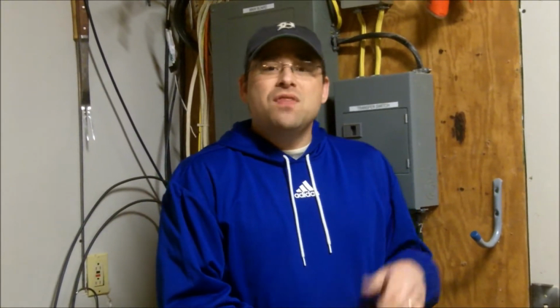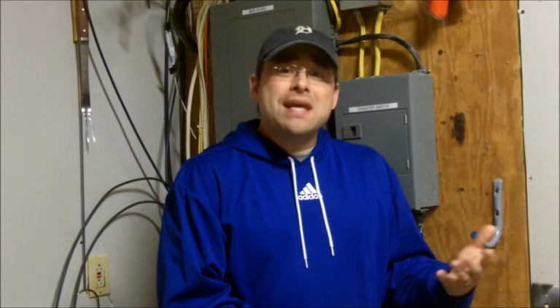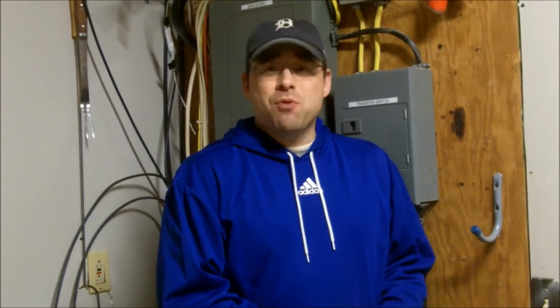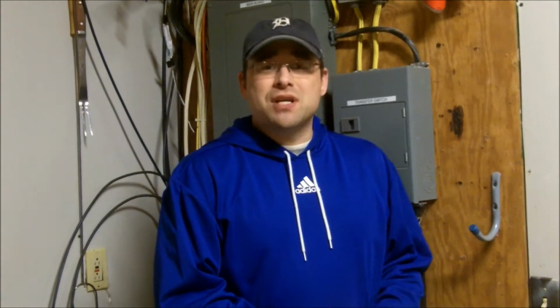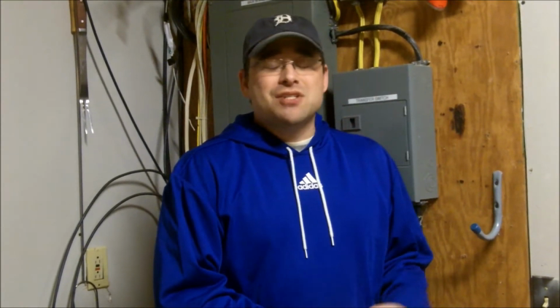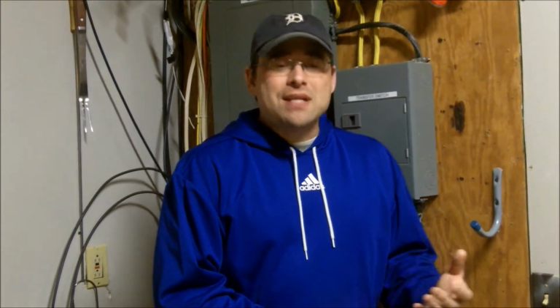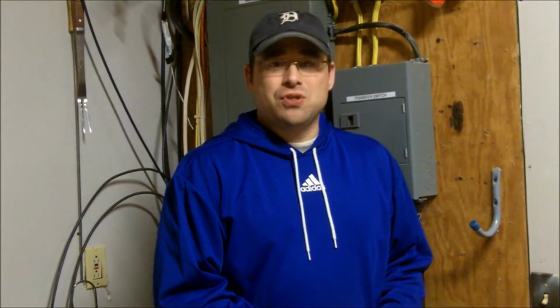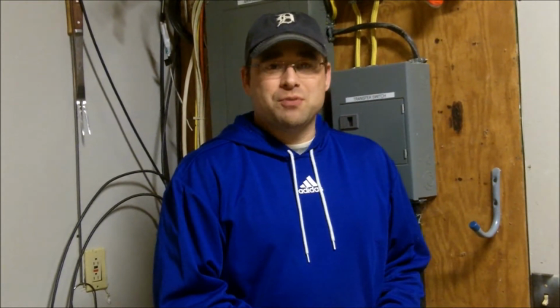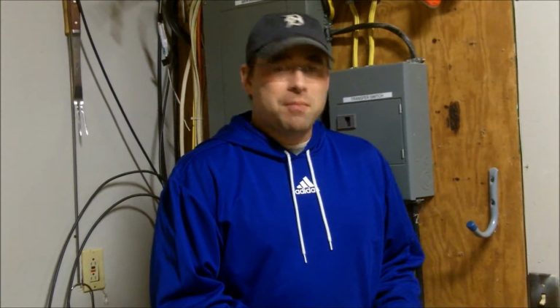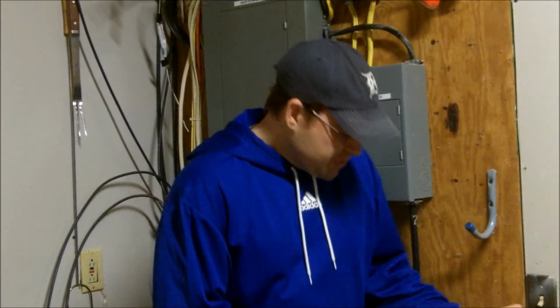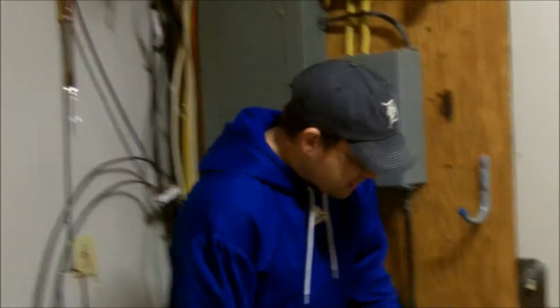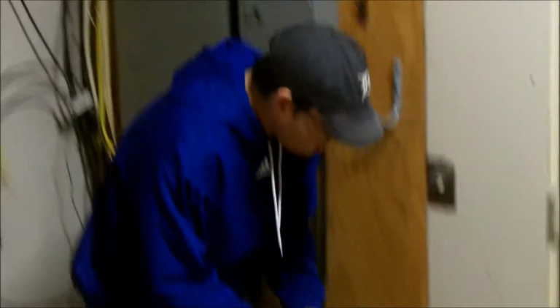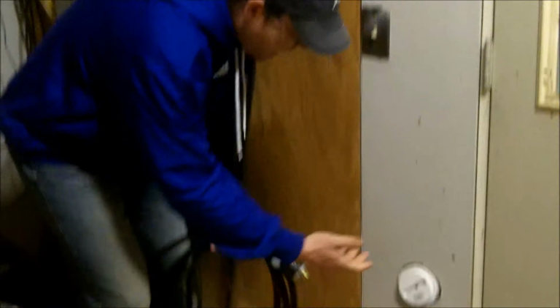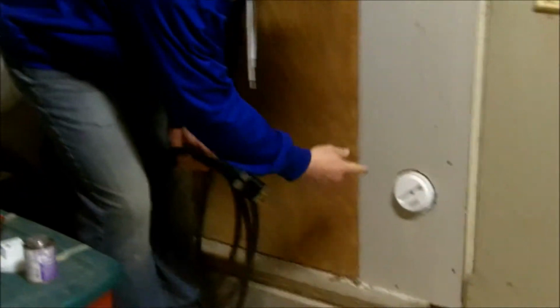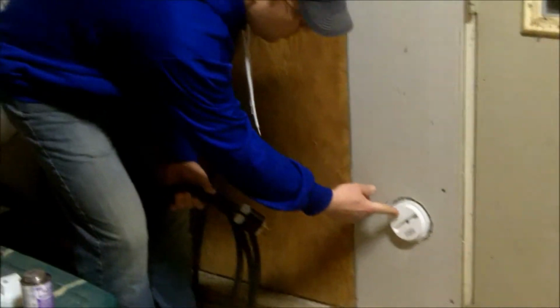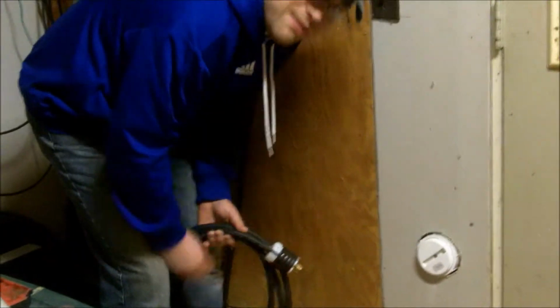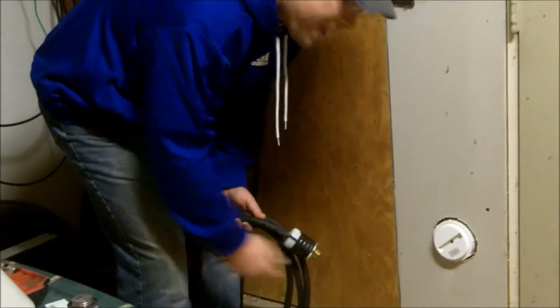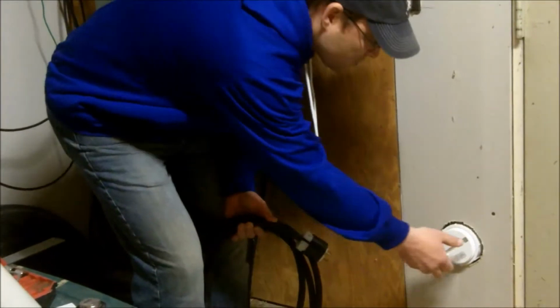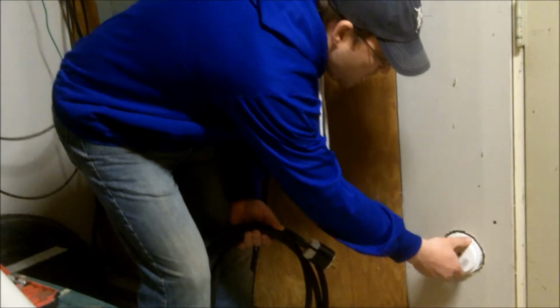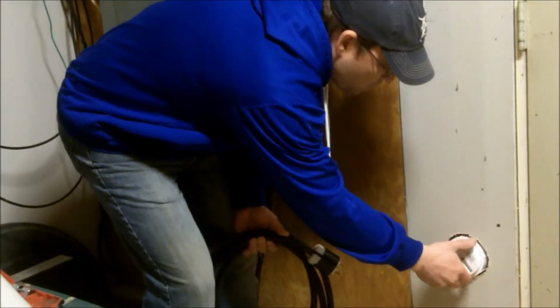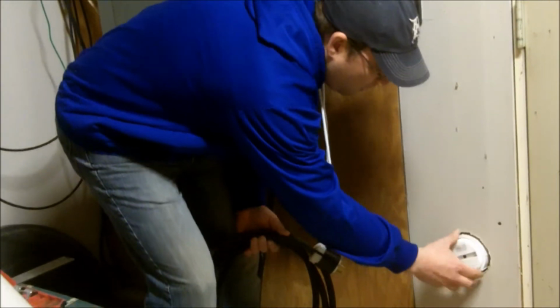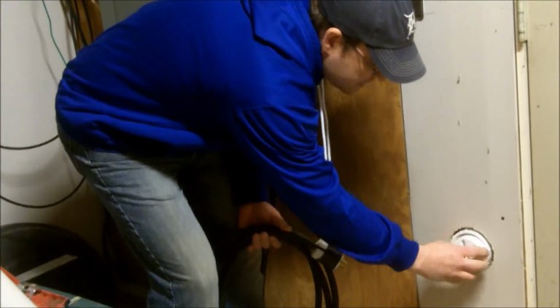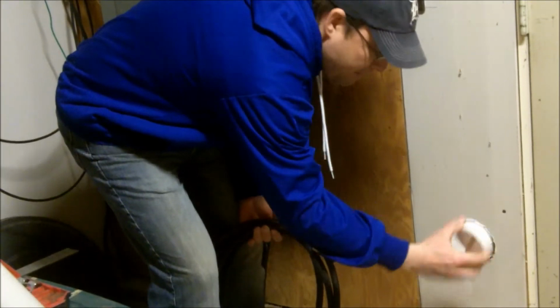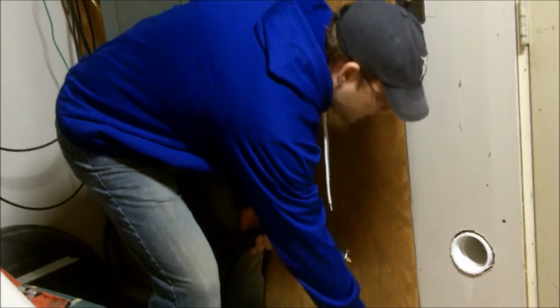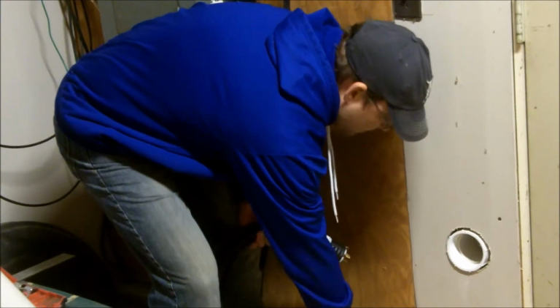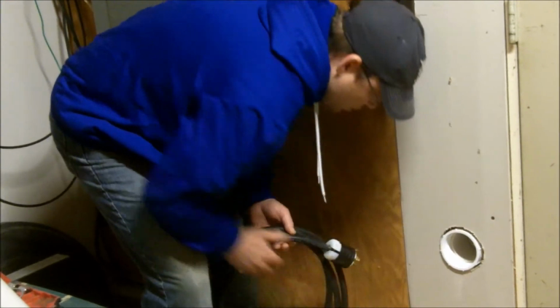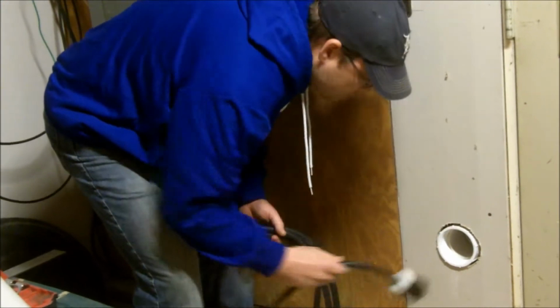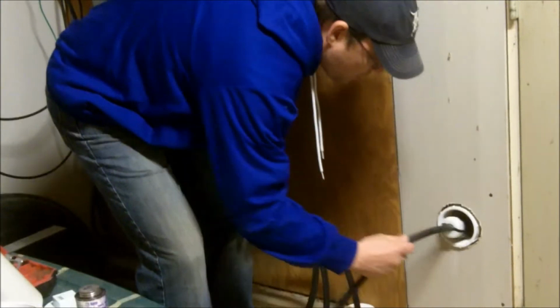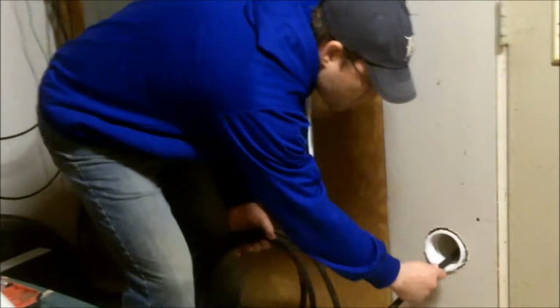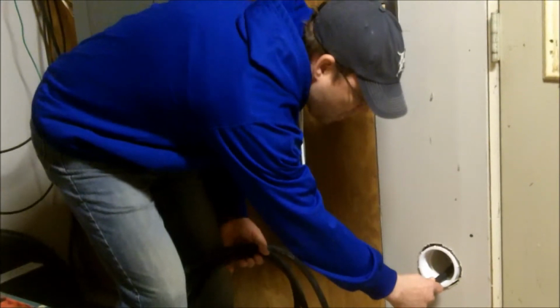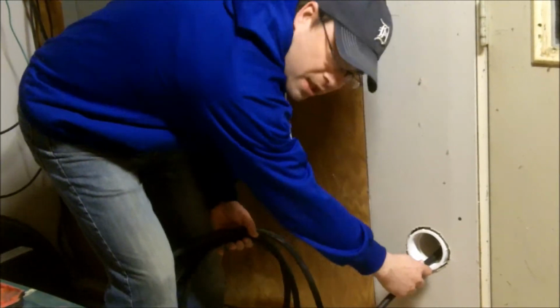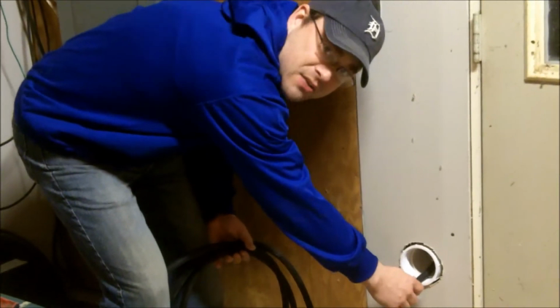This quick, easy project is a great solution for this problem. If you'll take a look down here, I simply put a little PVC pass-through in the wall. It has a cap on it. You can pass your cord through to your generator and plug it in outside.